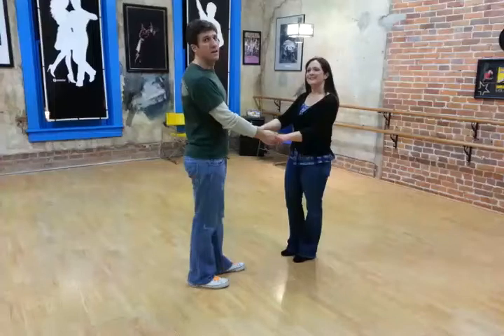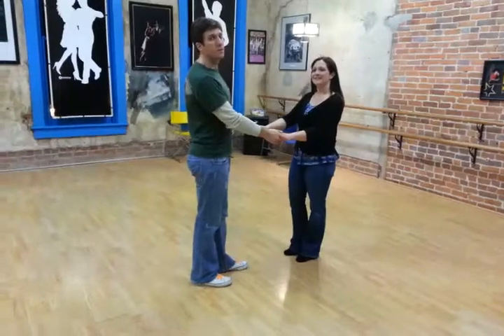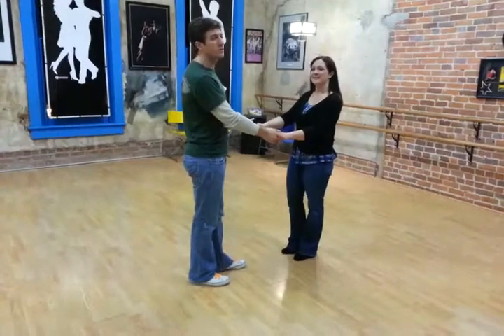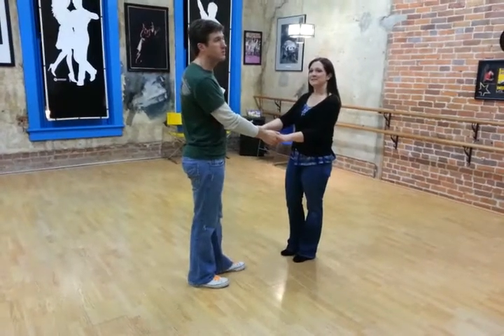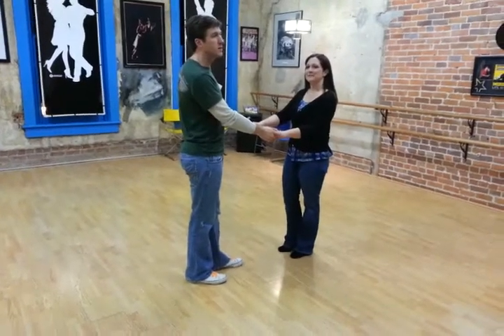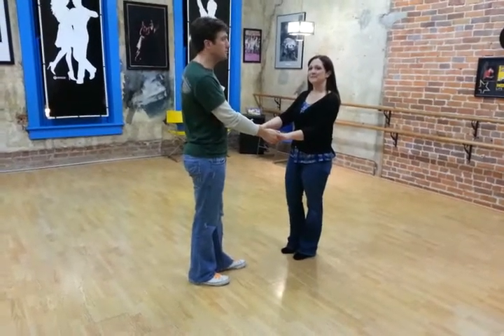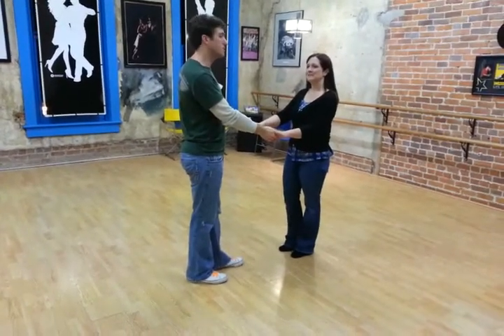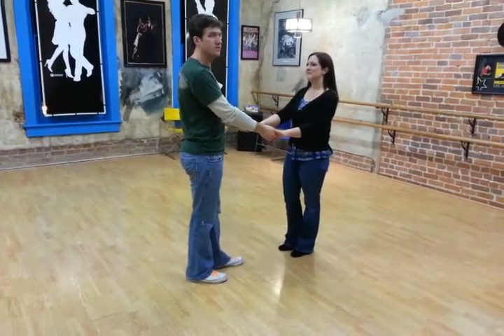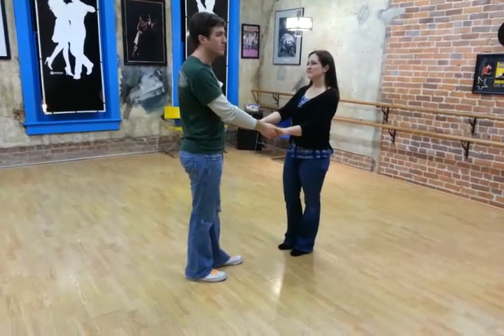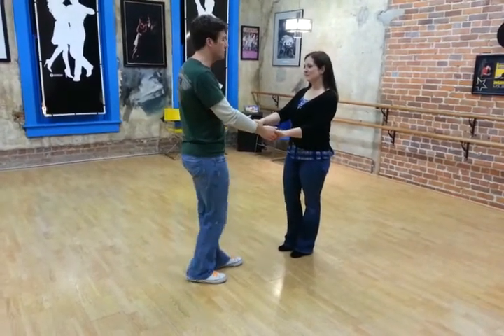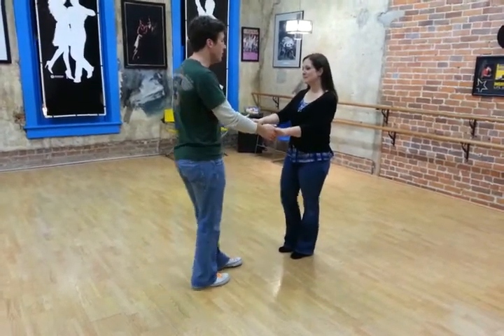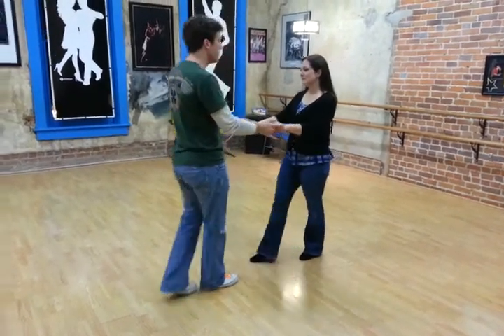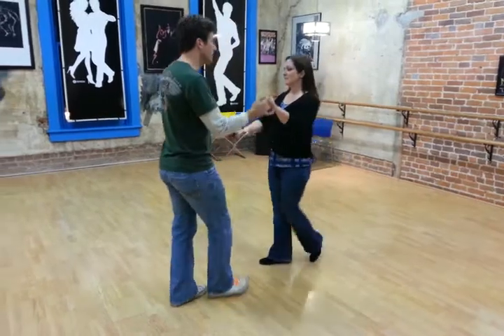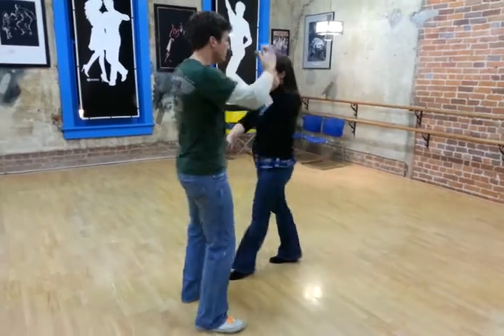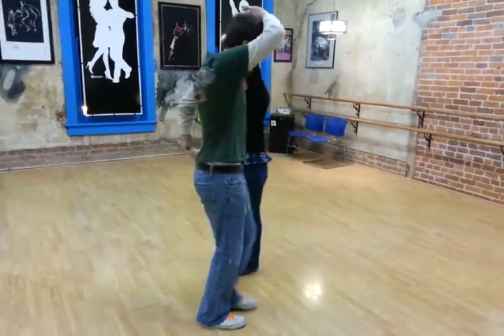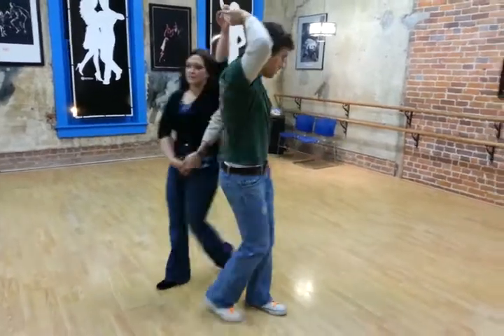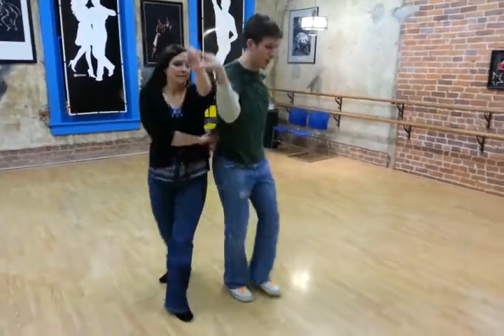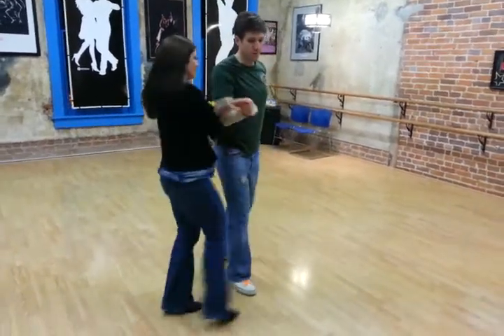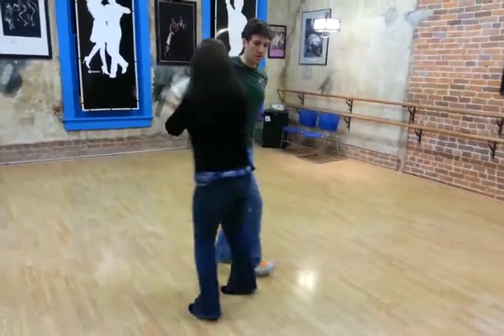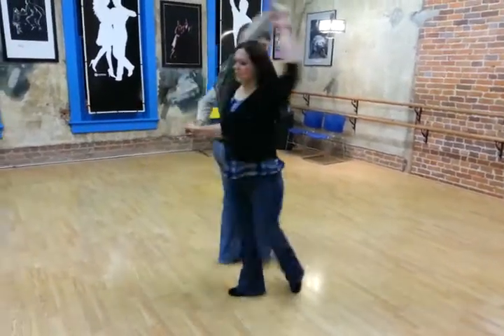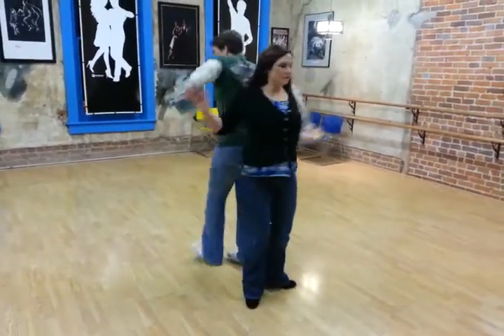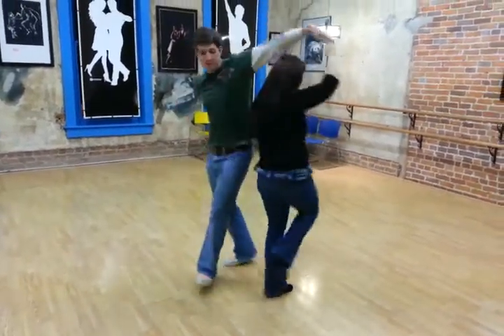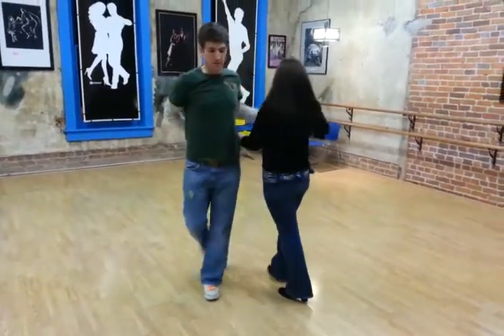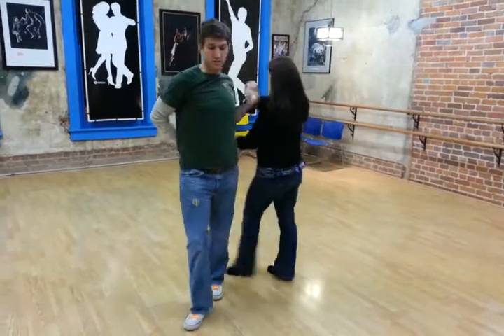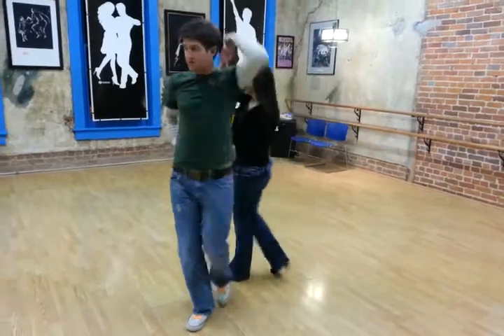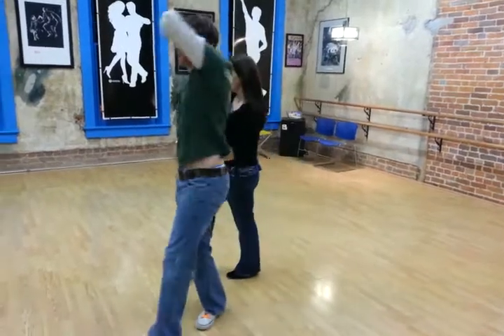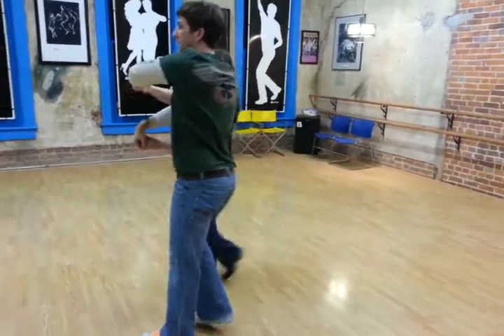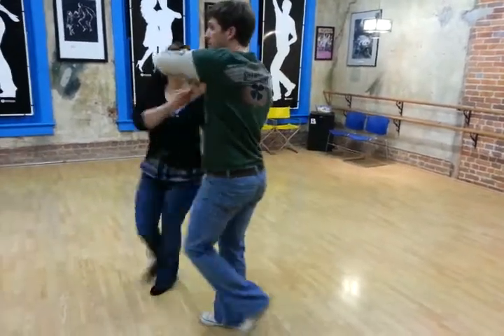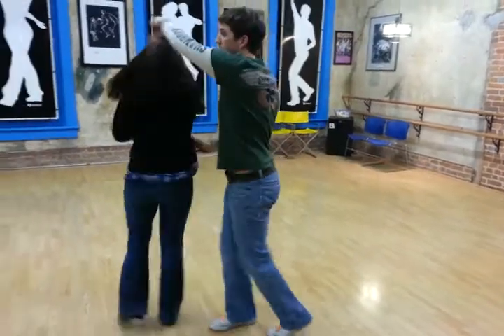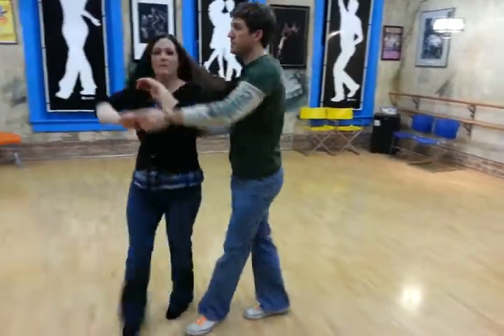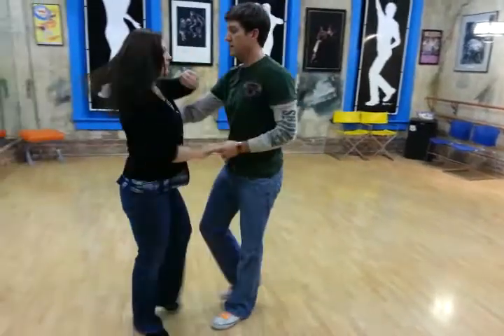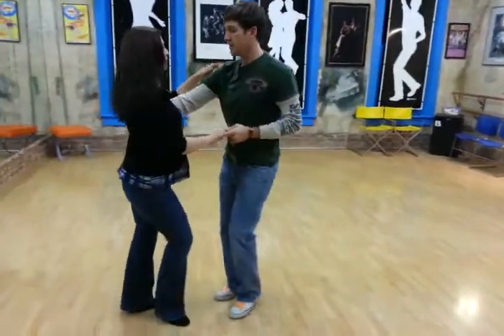Let's go swing. We start with the man's pretzel. It looks like this, and then we'll slow it down. 1, 2, 3, and 4, 5, 6, 7, 8, and 9, and 10, 11, and 12.